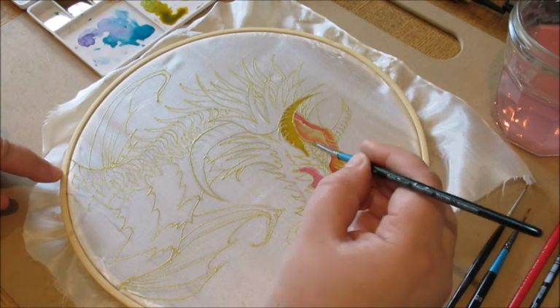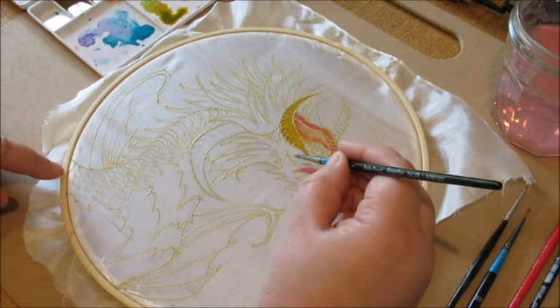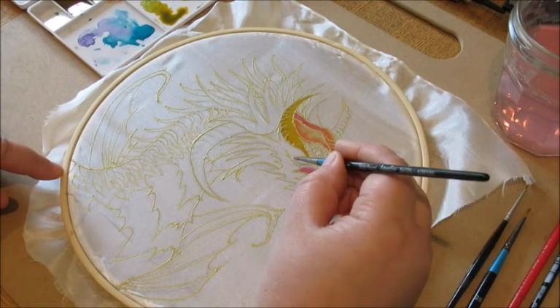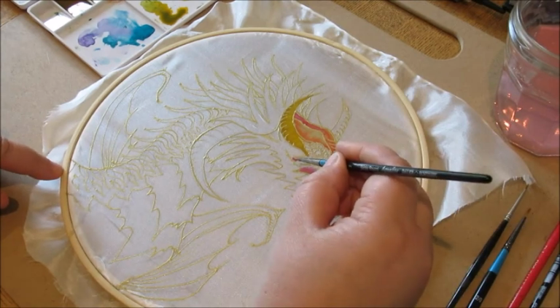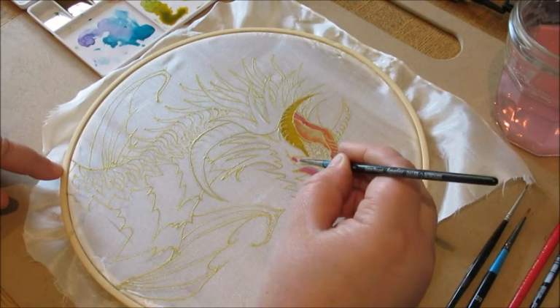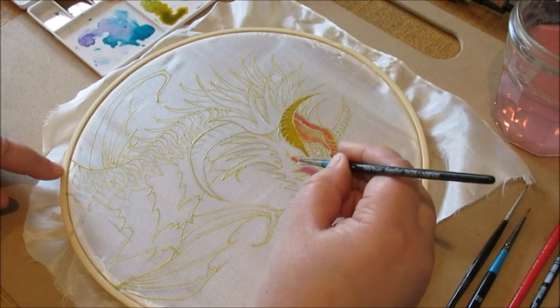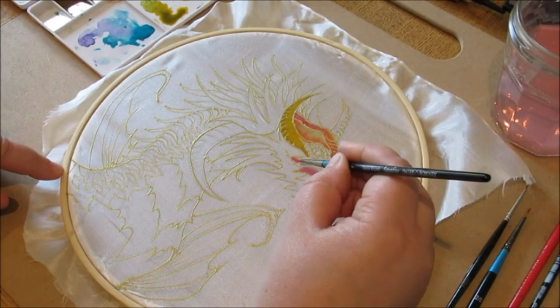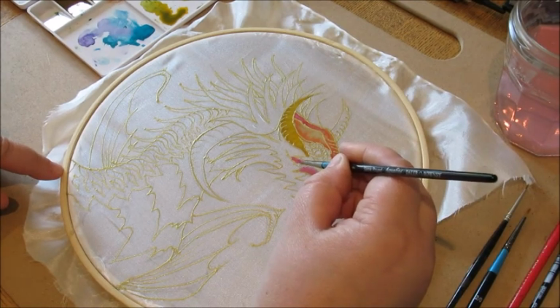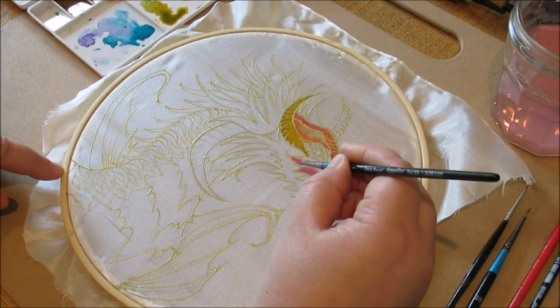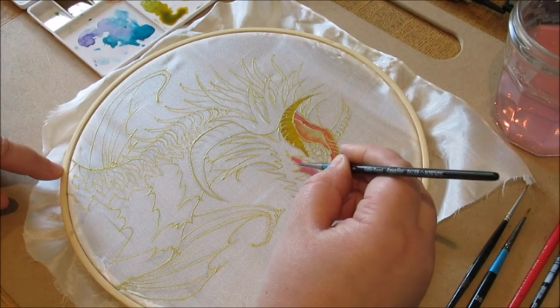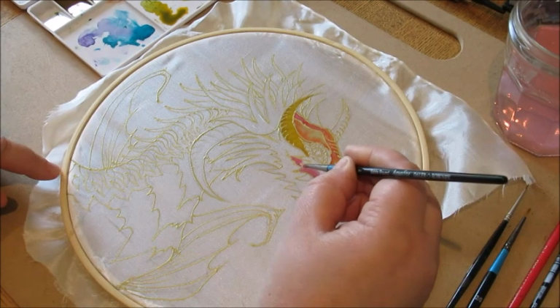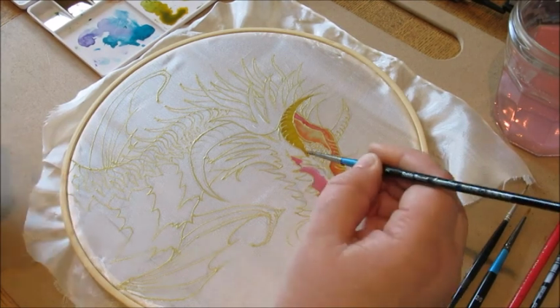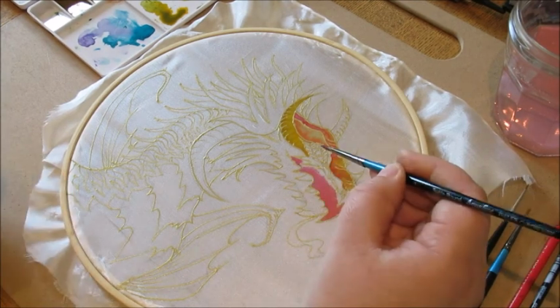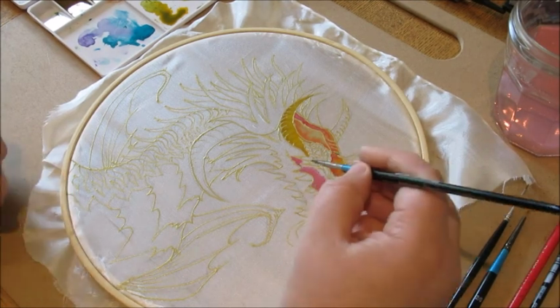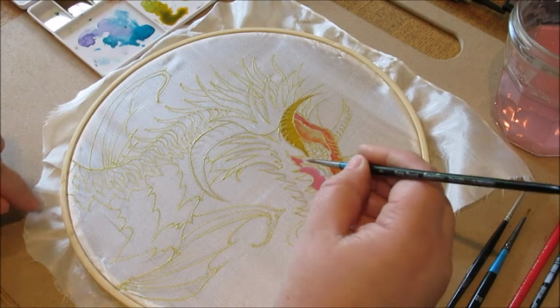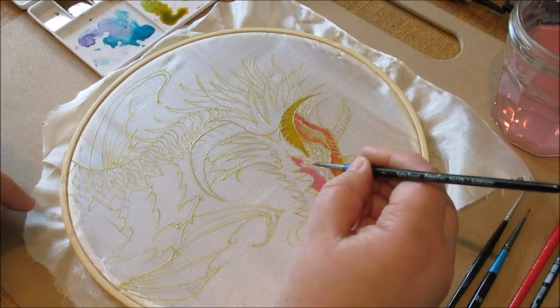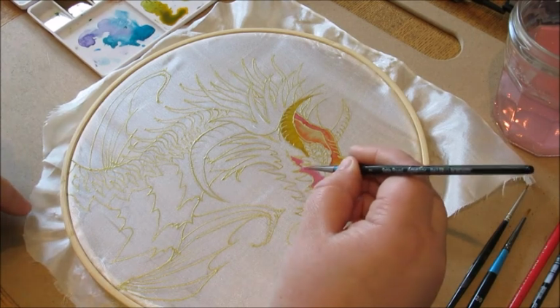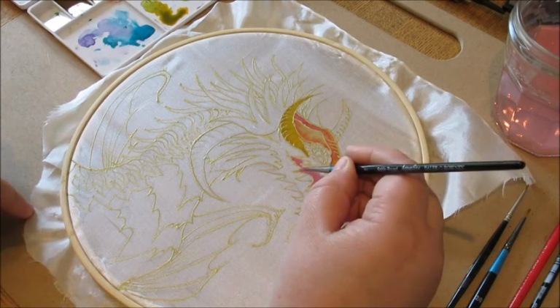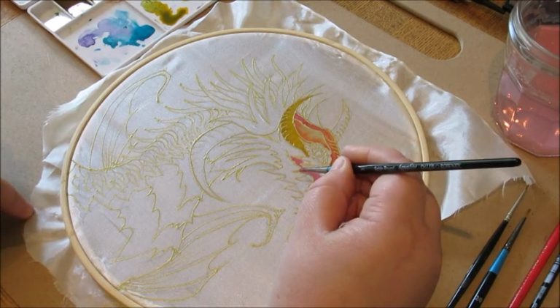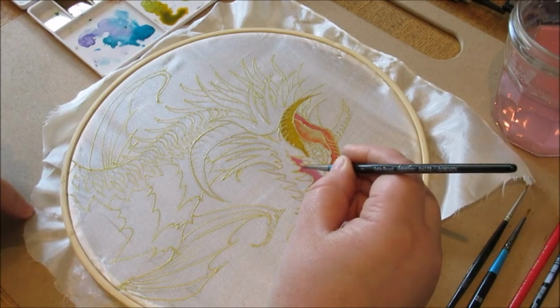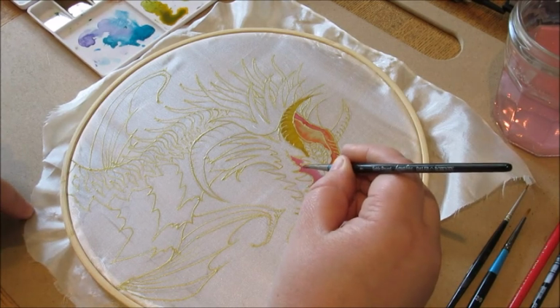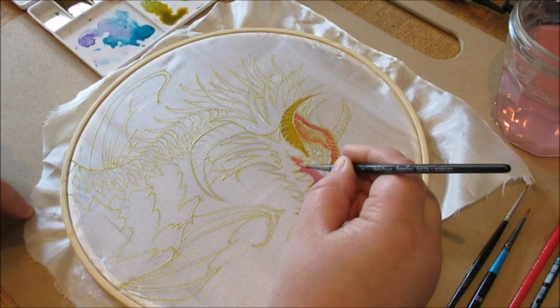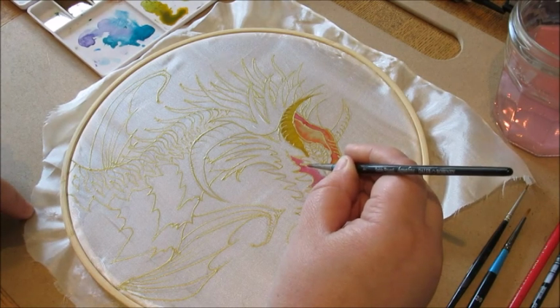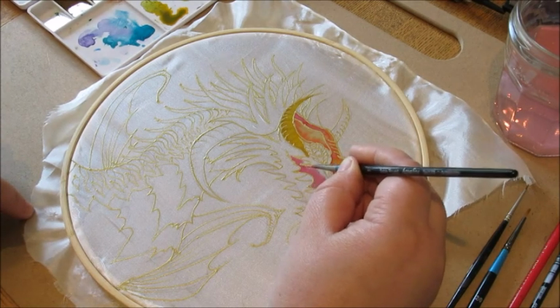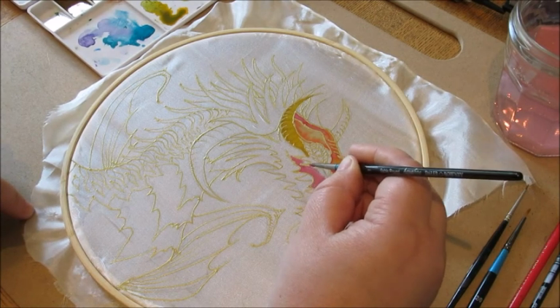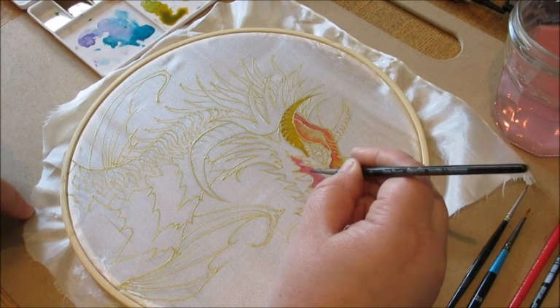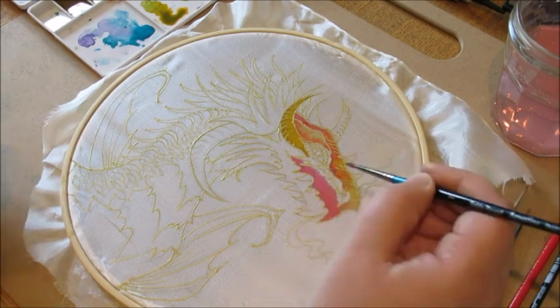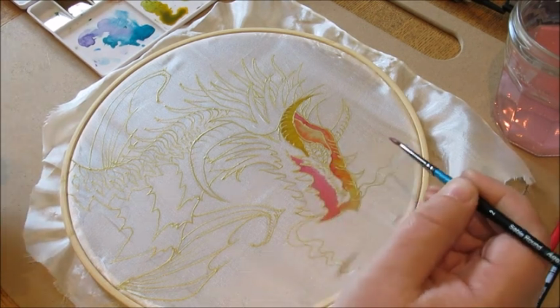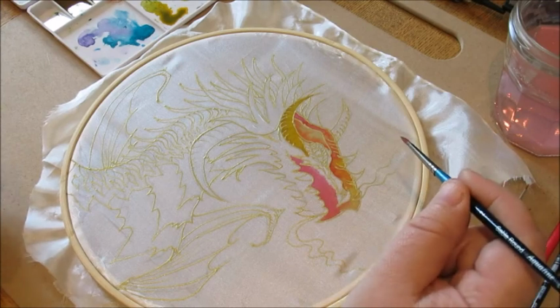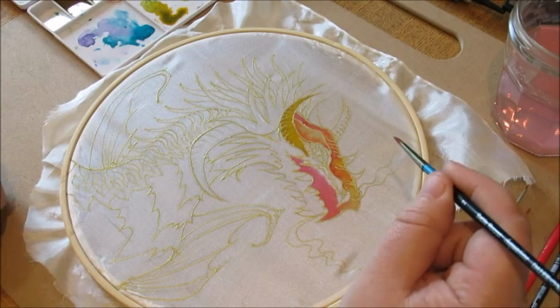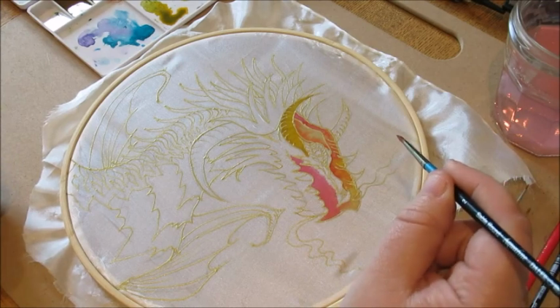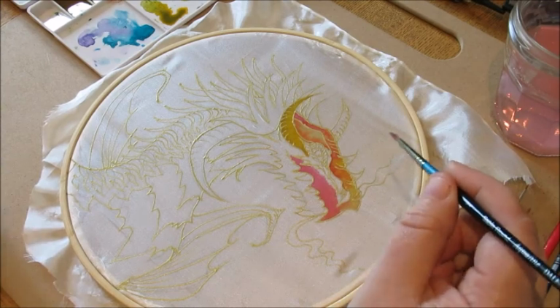You can see how easily the color spreads. Once you've done the gutter — which is actually the hardest part, requiring a steady hand to draw your outlines — the actual silk painting itself is pretty easy.